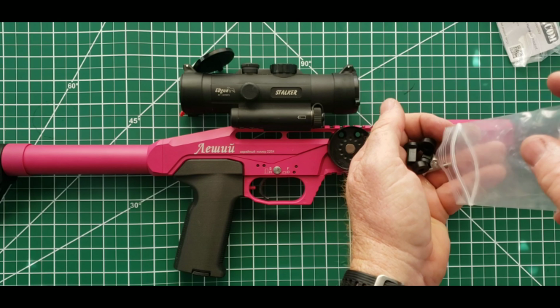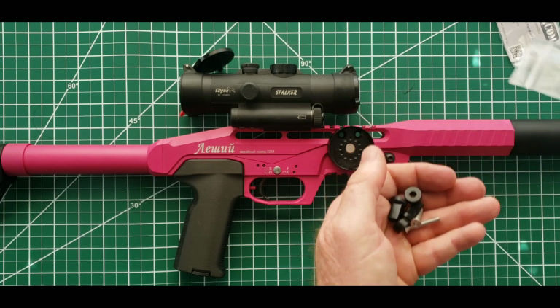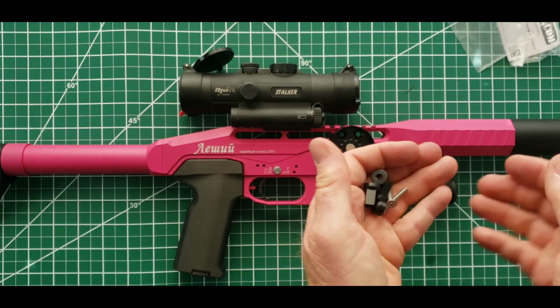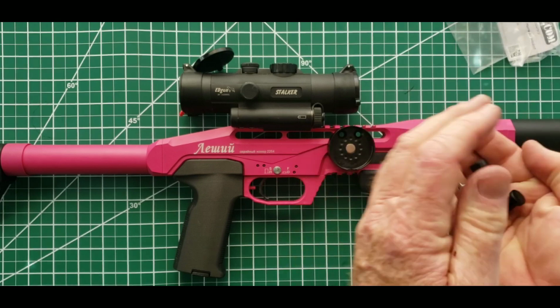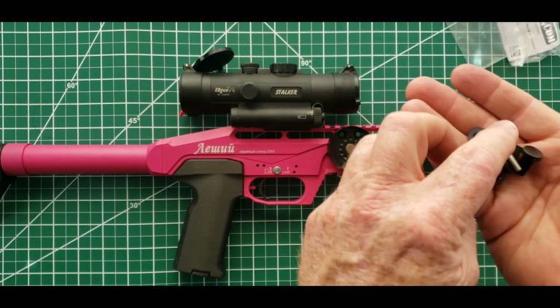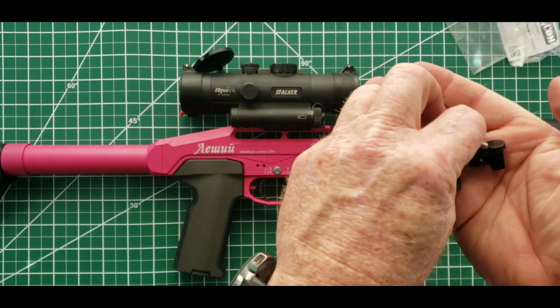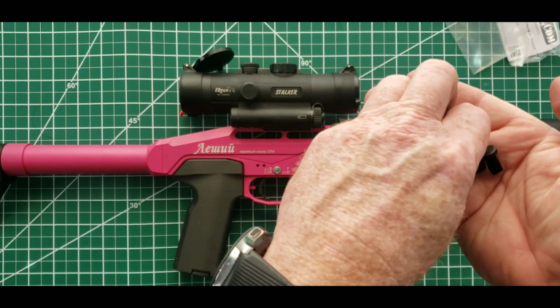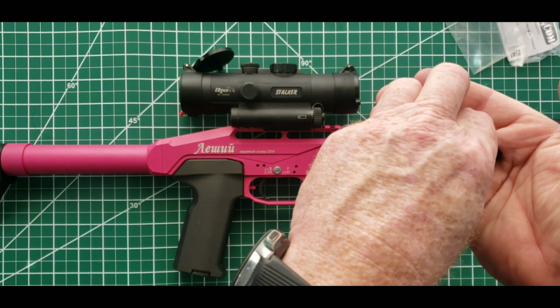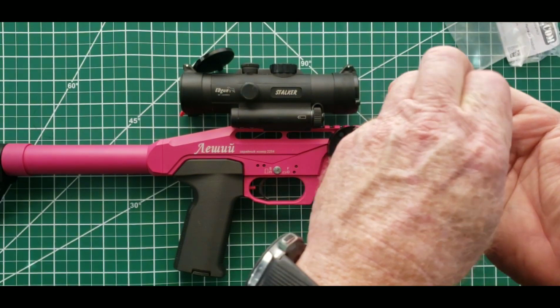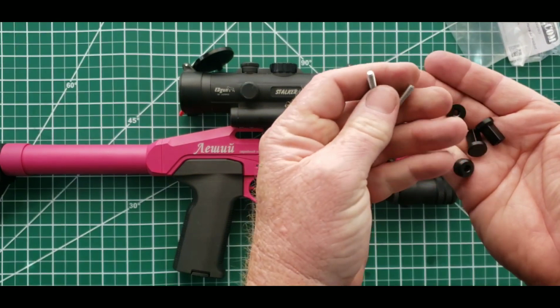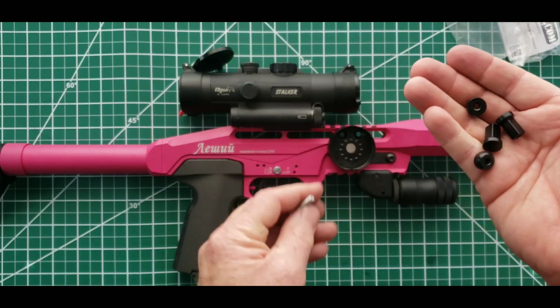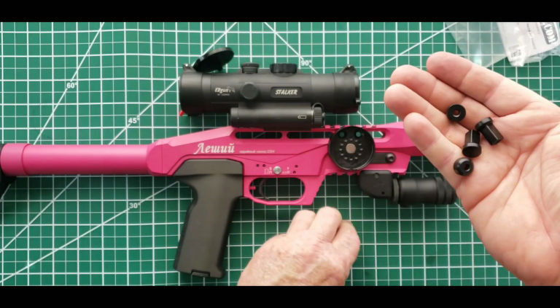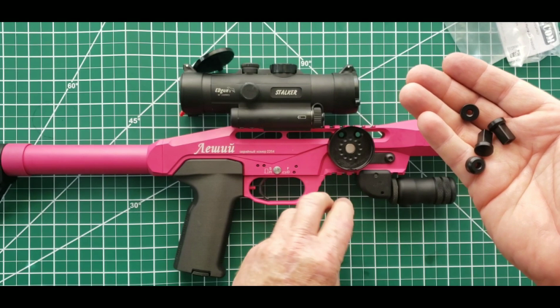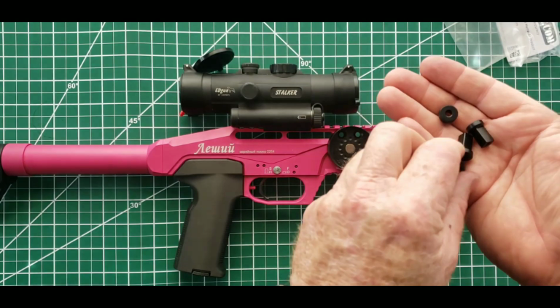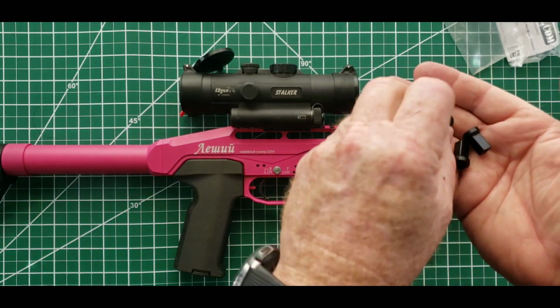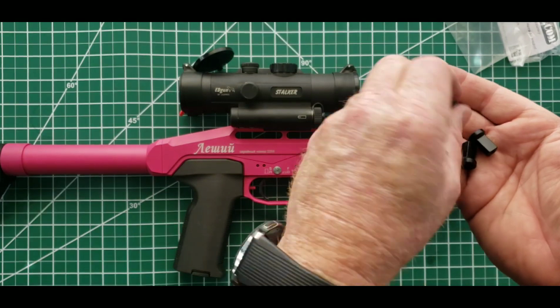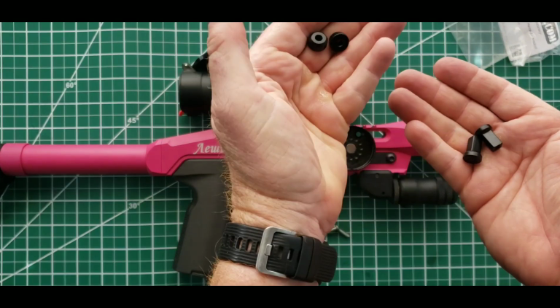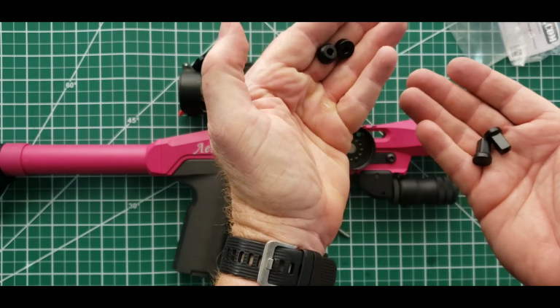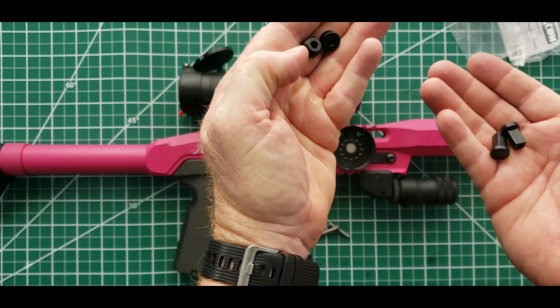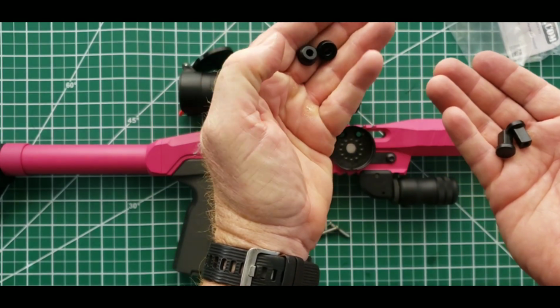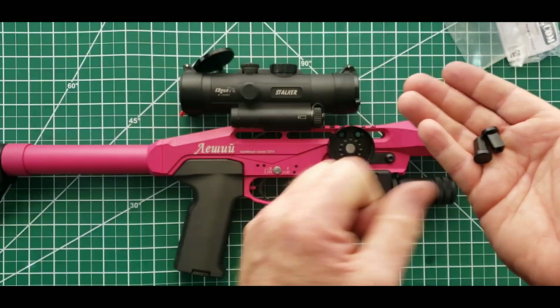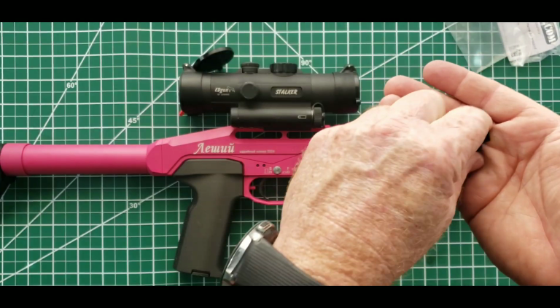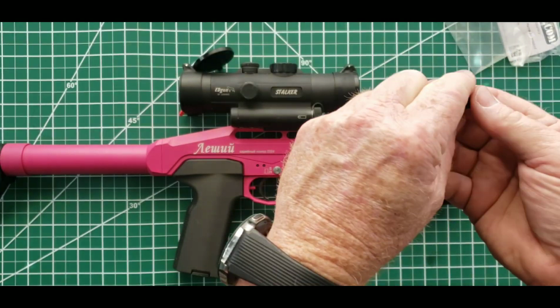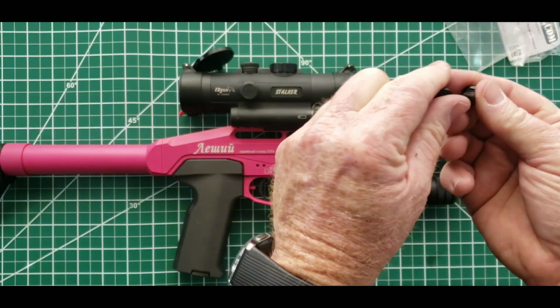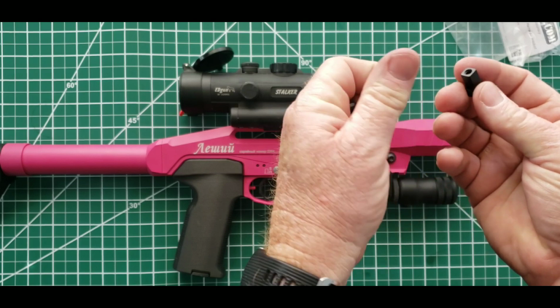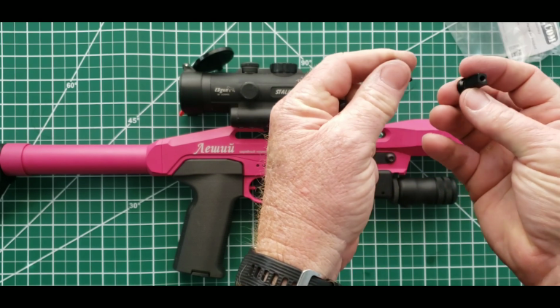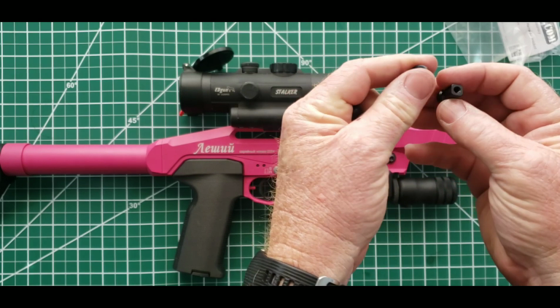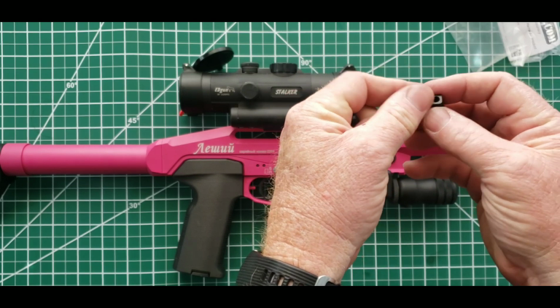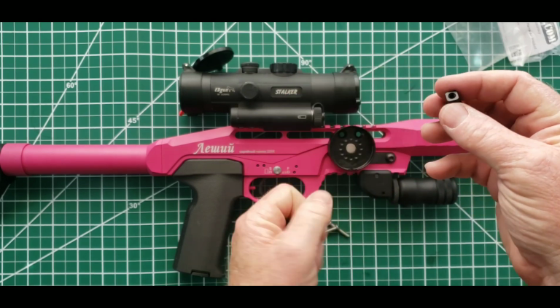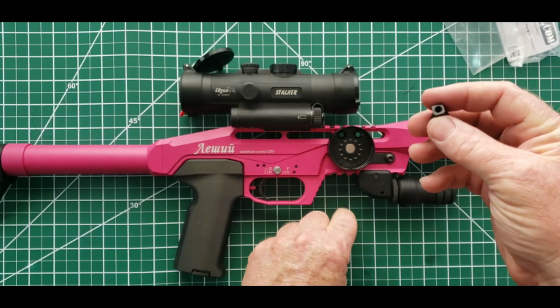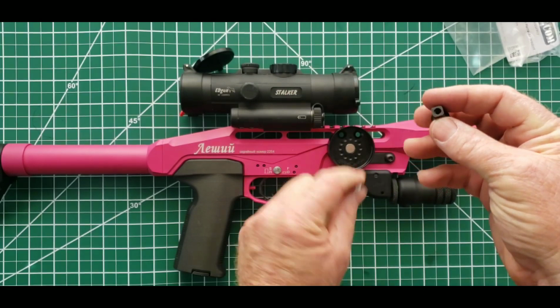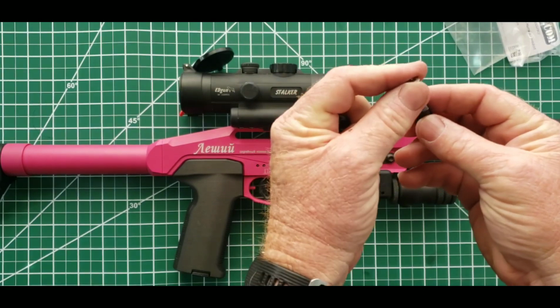In the kit you'll find two silver two and a half millimeter screws, two donut spacers, and two female plugs that are going to be screwed into. These plugs are threaded.